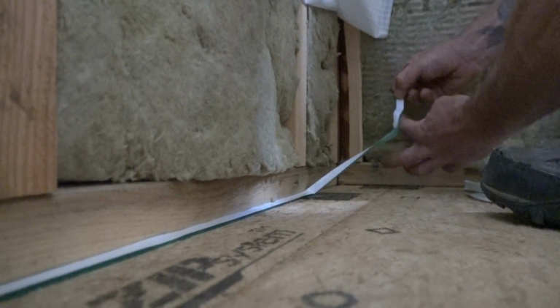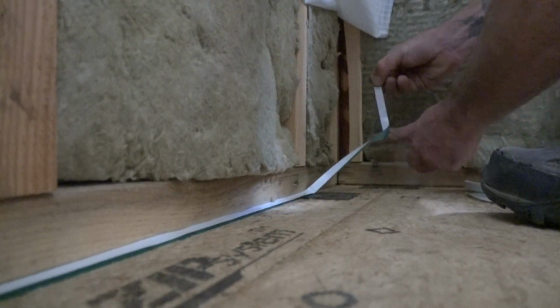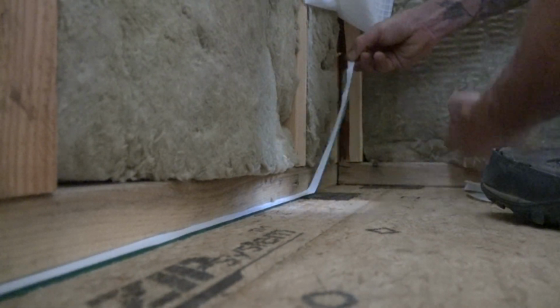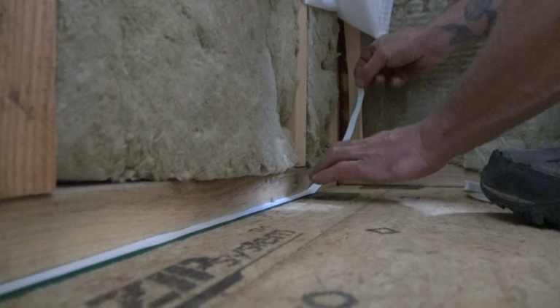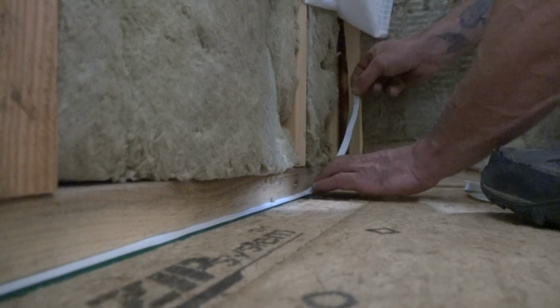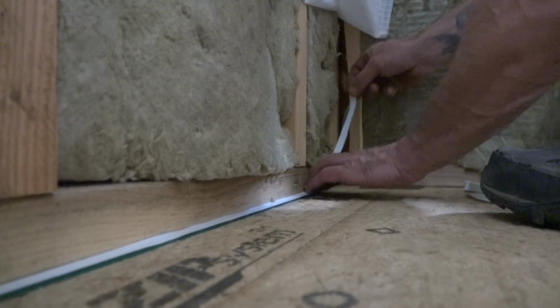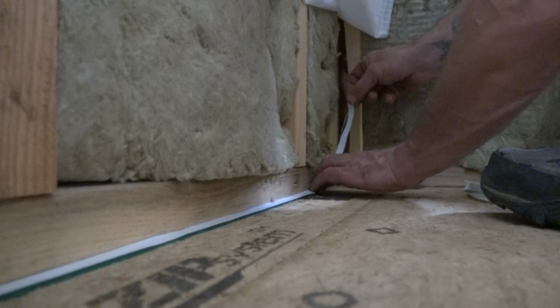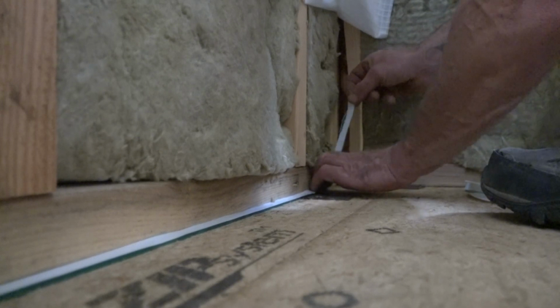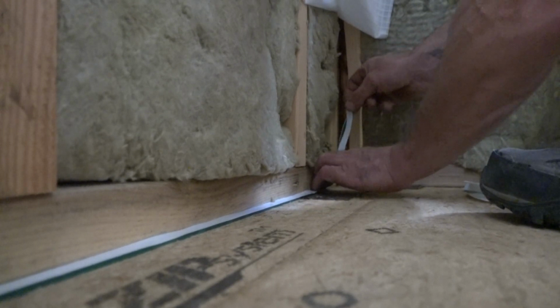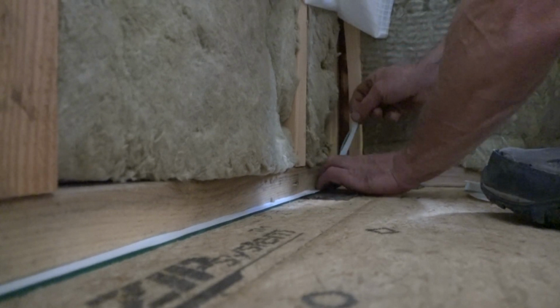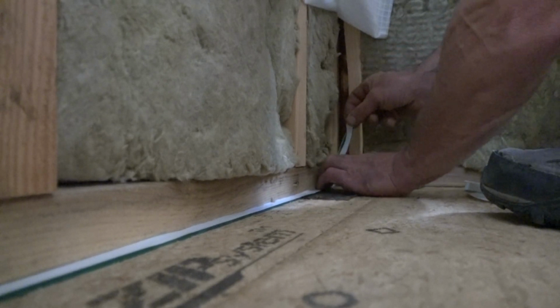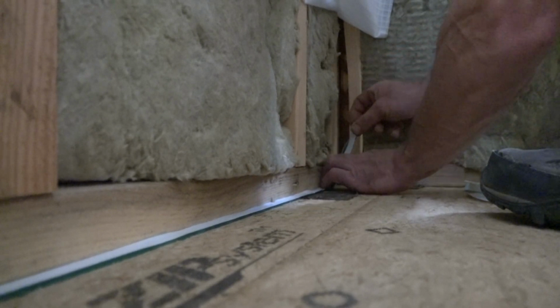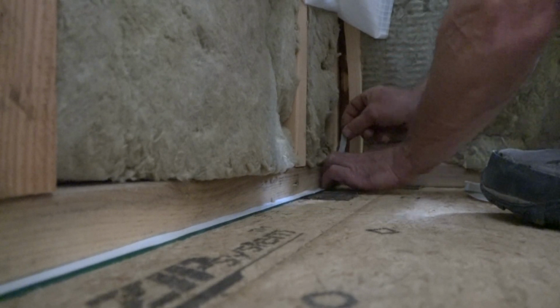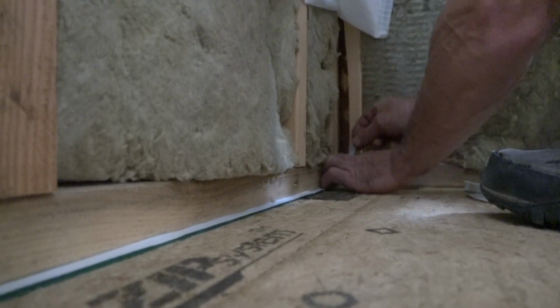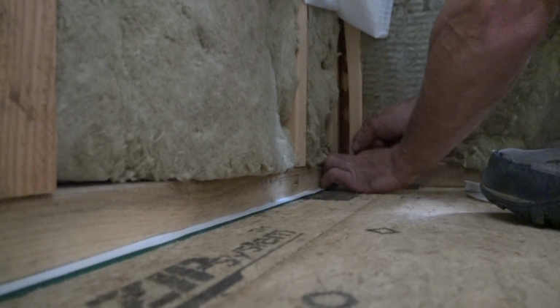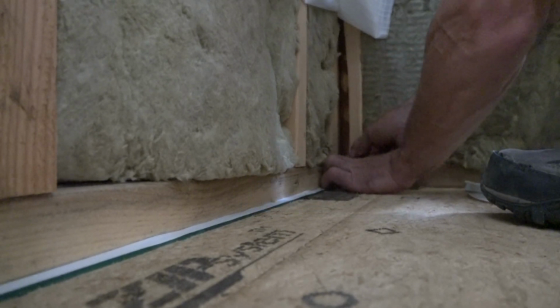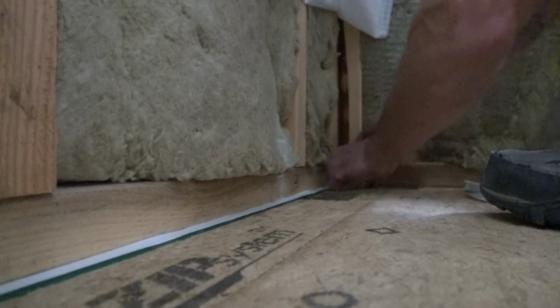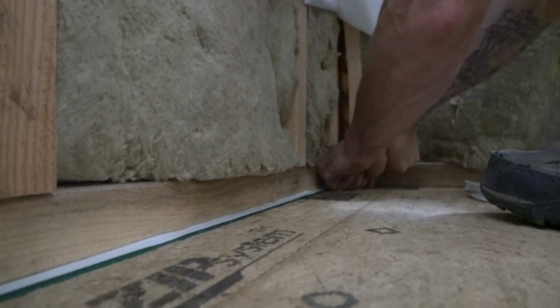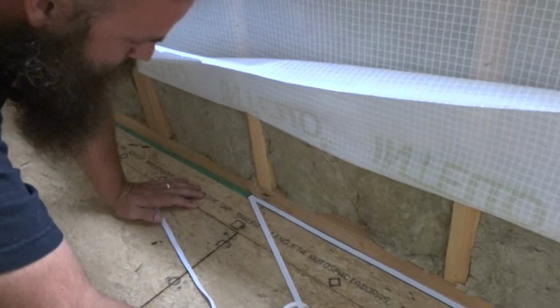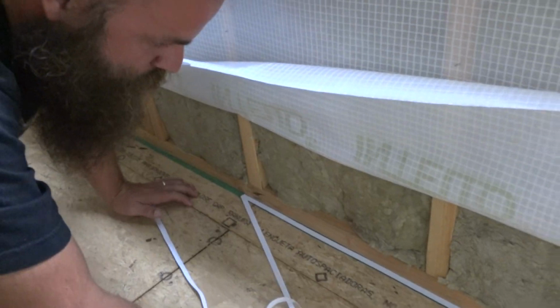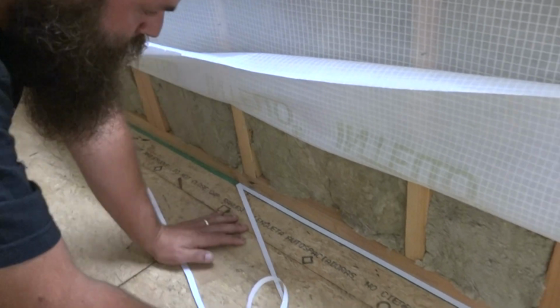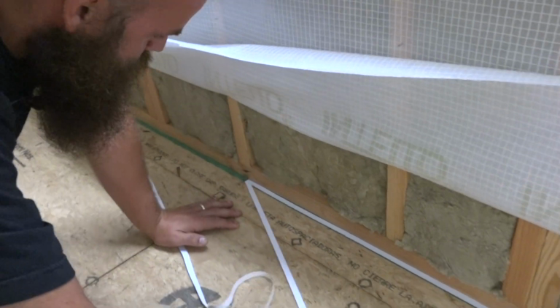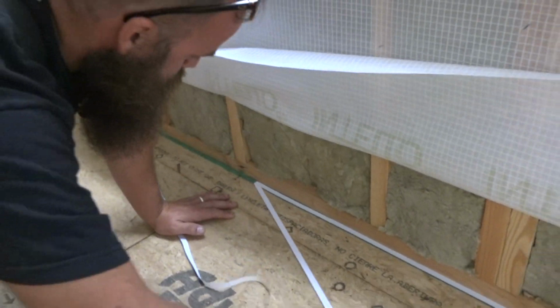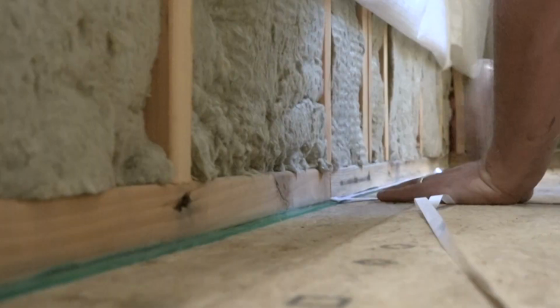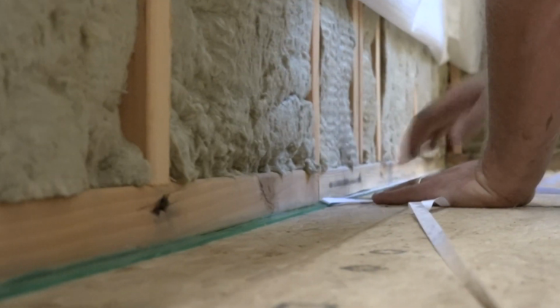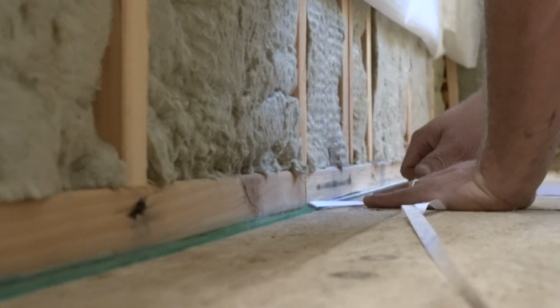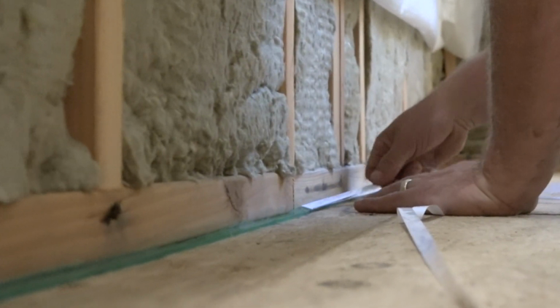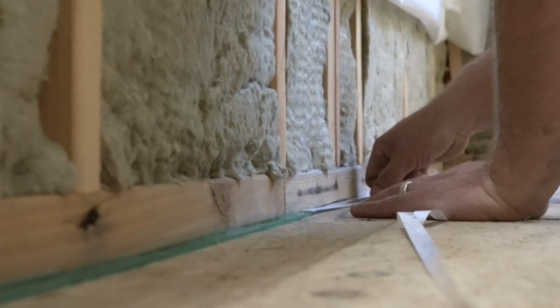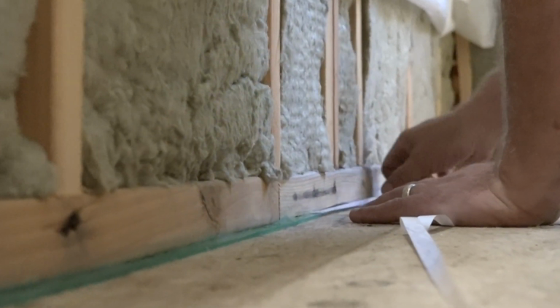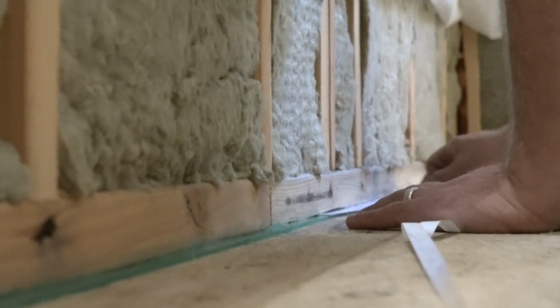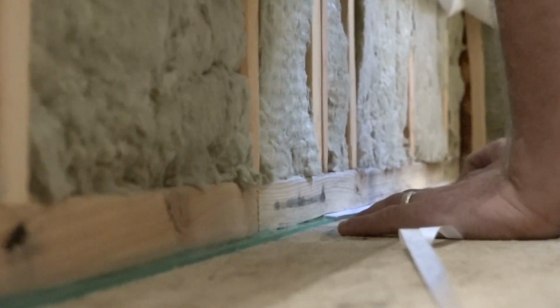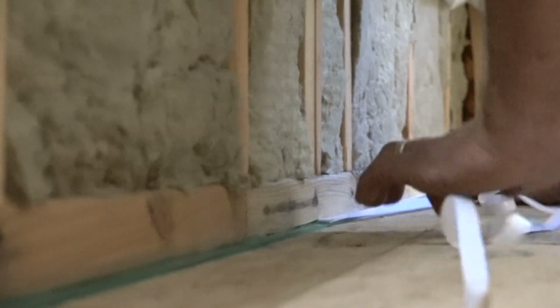The acrylic adhesive is very sticky, but it still takes about 24 hours to fully adhere. So when he peels the backing strip, Ben does it at a very low angle to avoid pulling the tape off the subfloor.